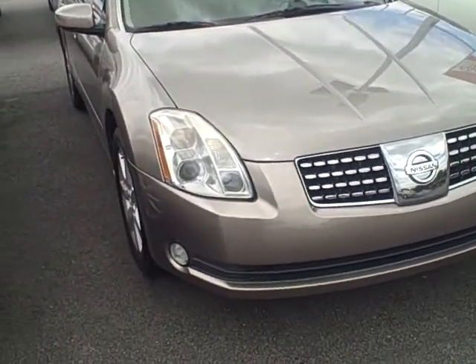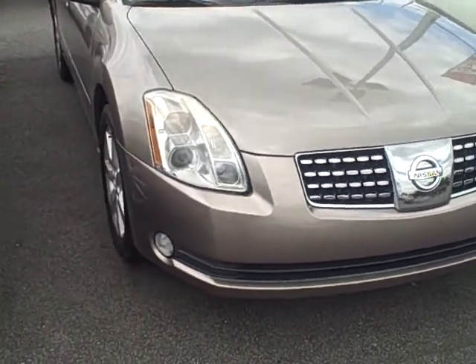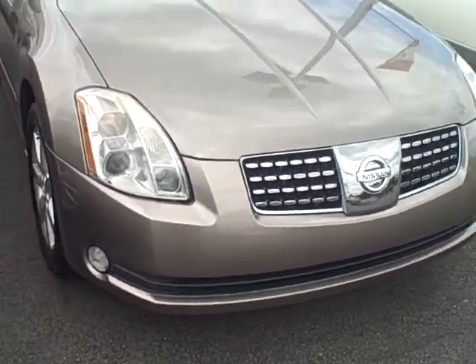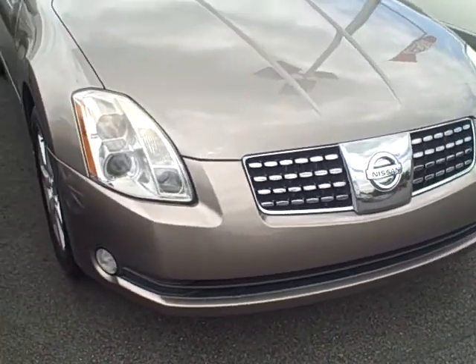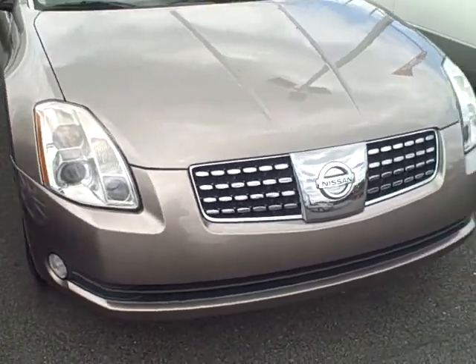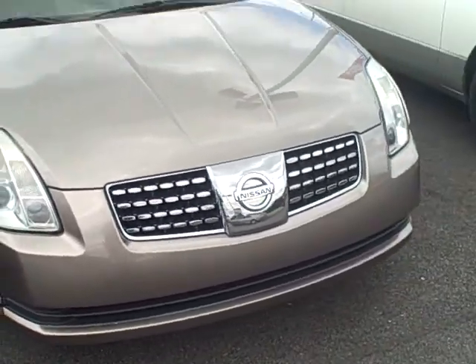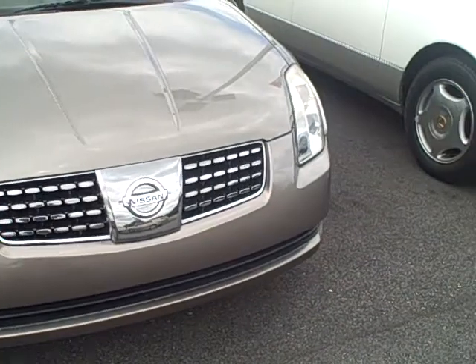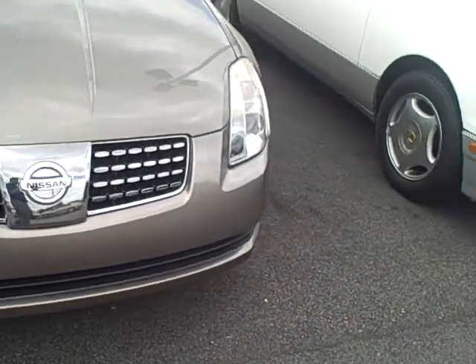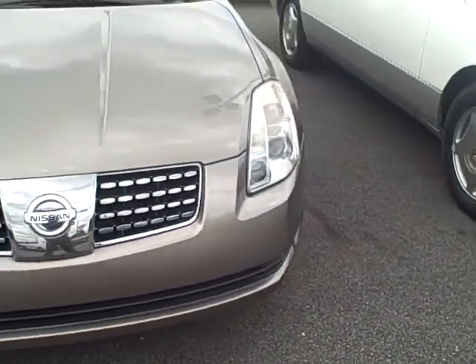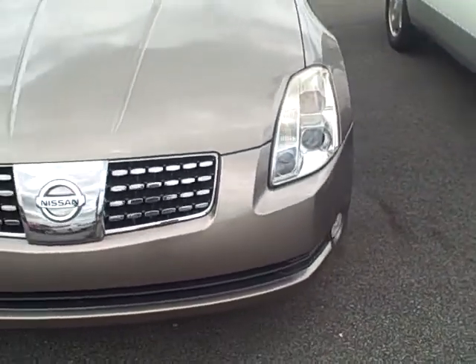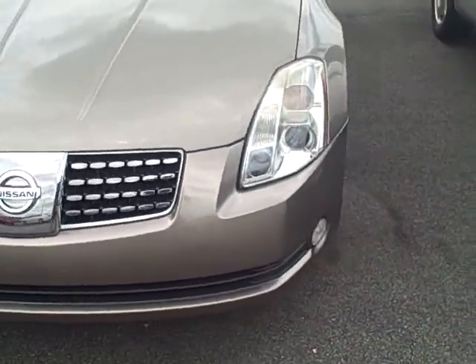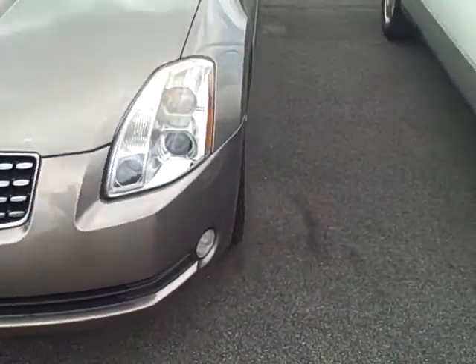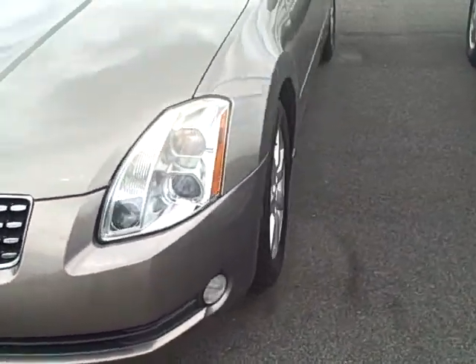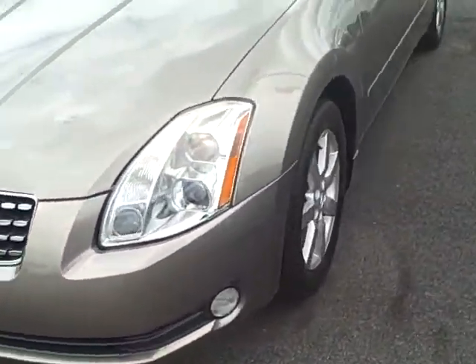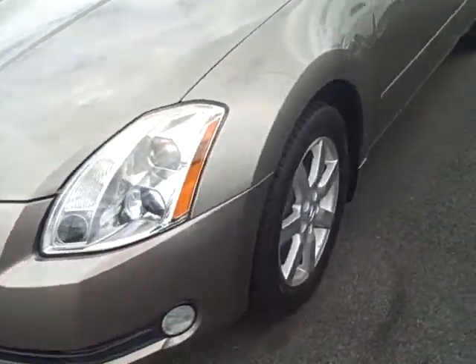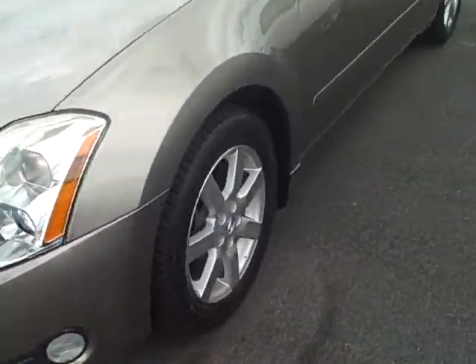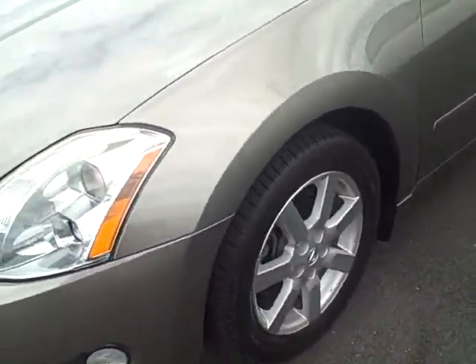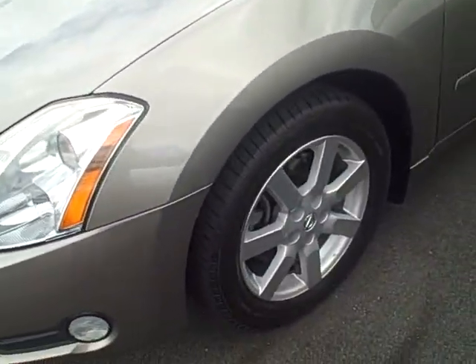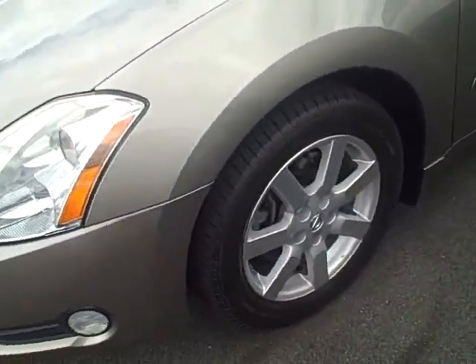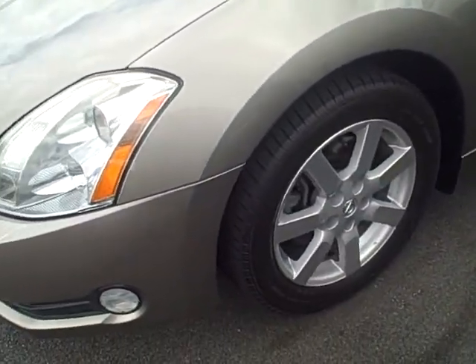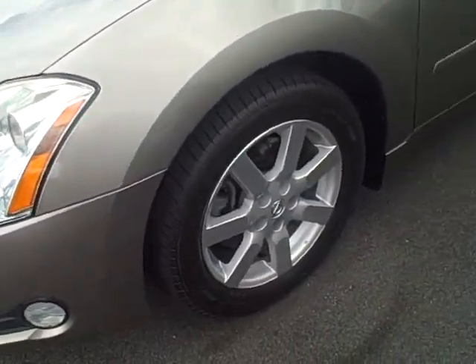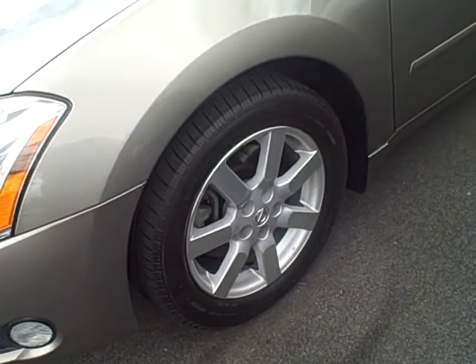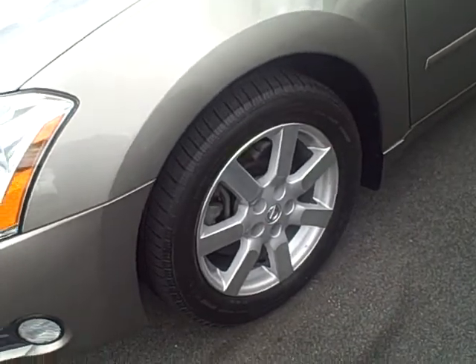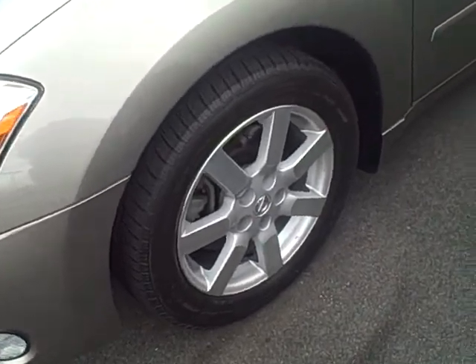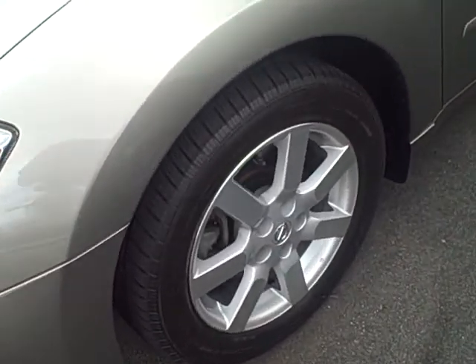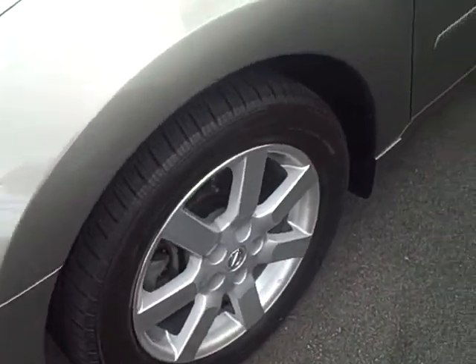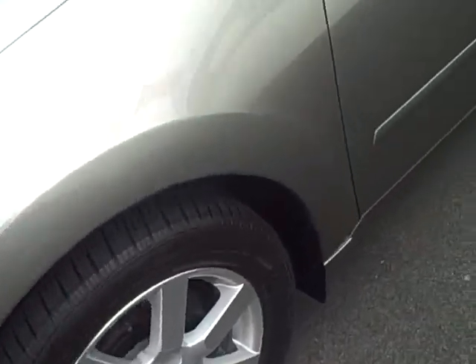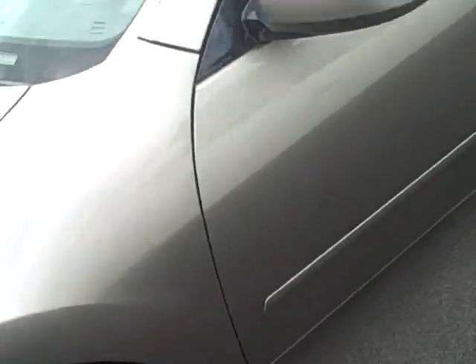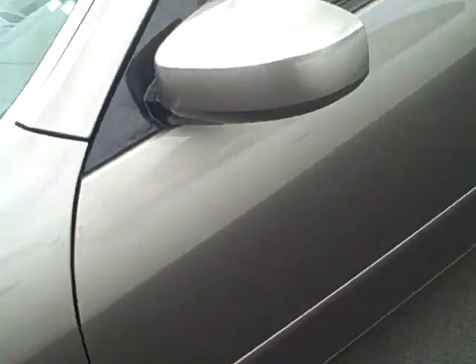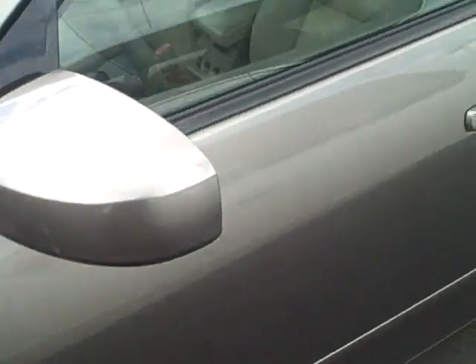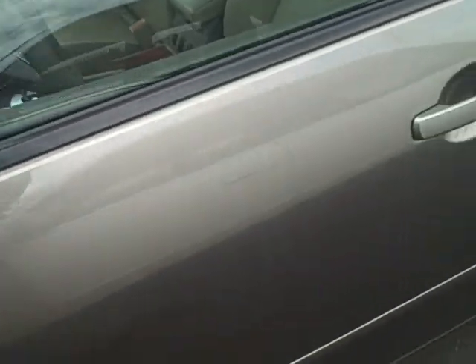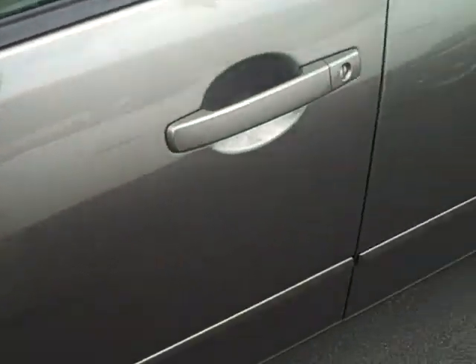The SL is their upper end trim. It's powered by a six-cylinder engine. You've got the fog lights, nice premium alloy wheels, and really good tread on all the tires.